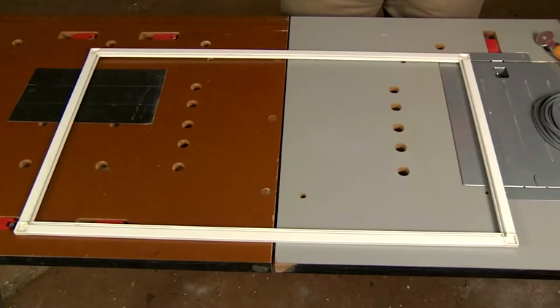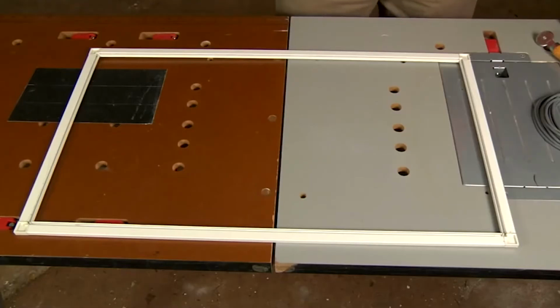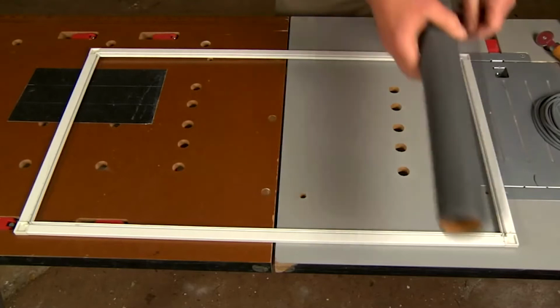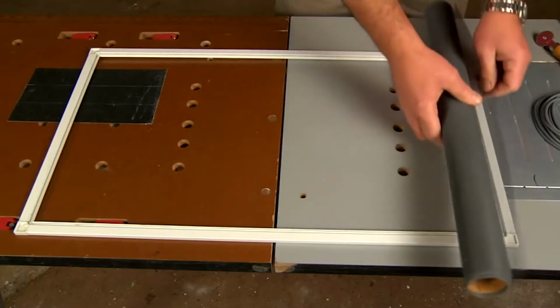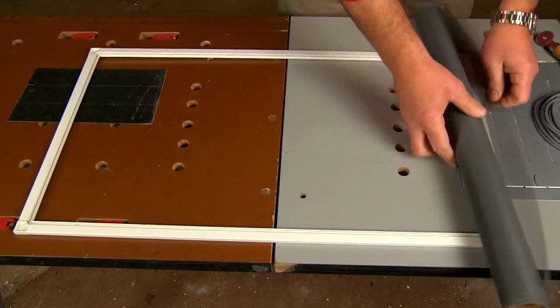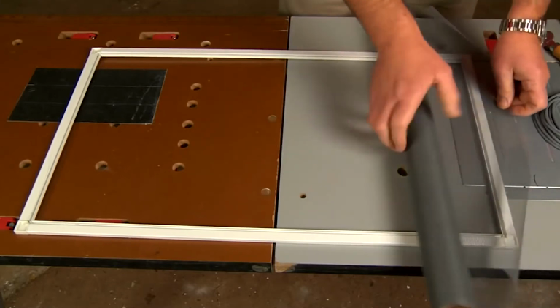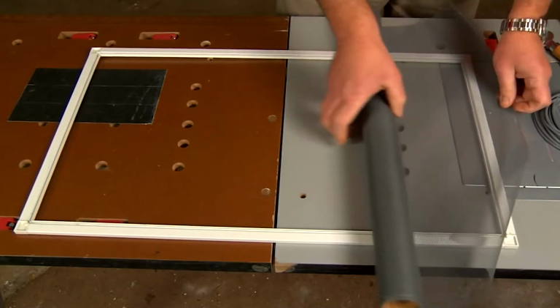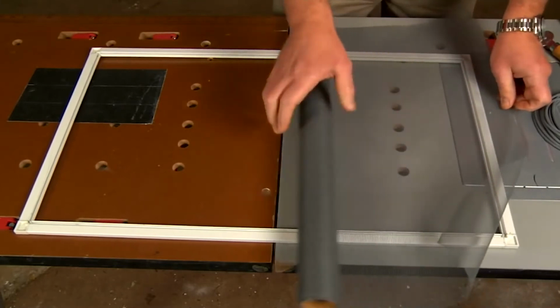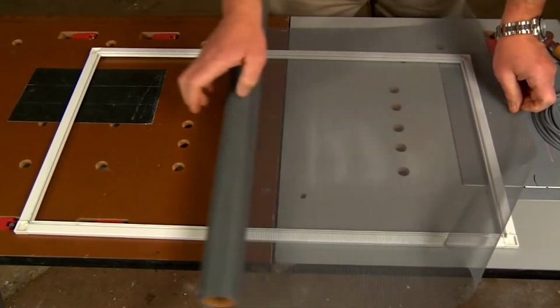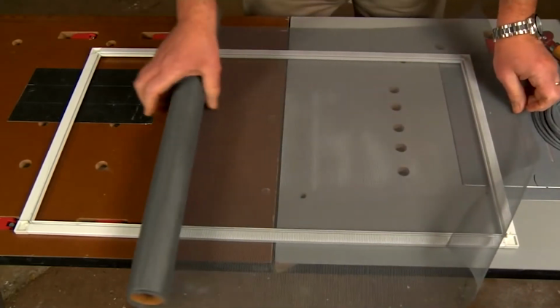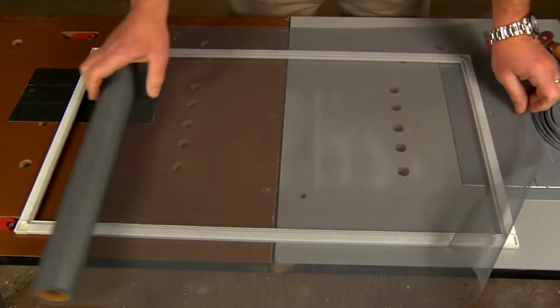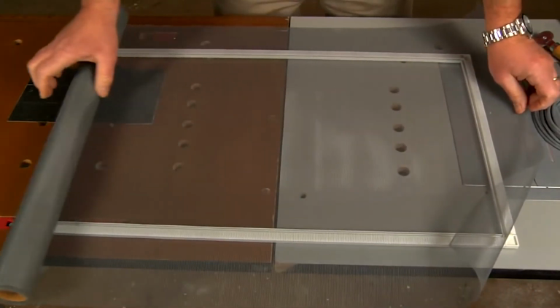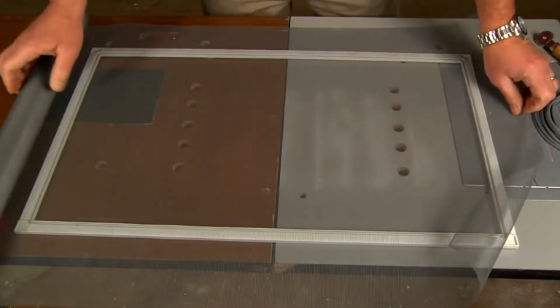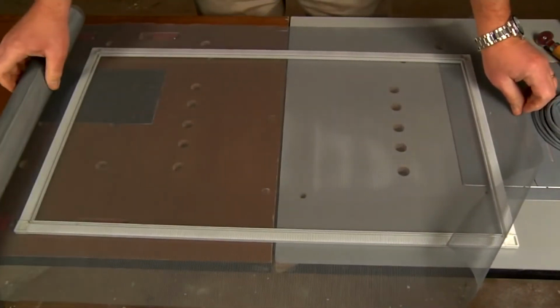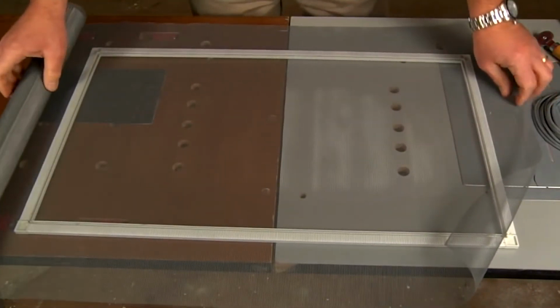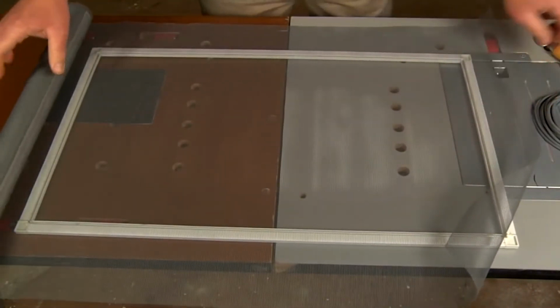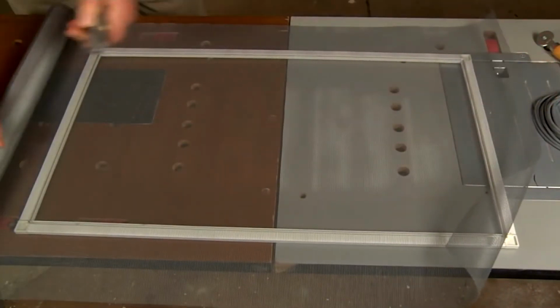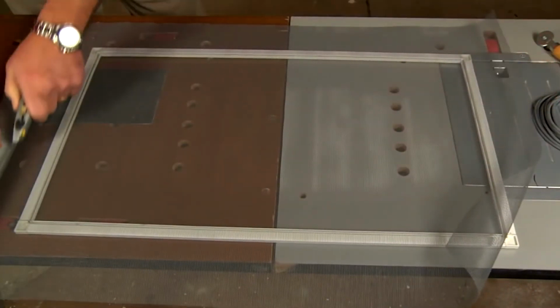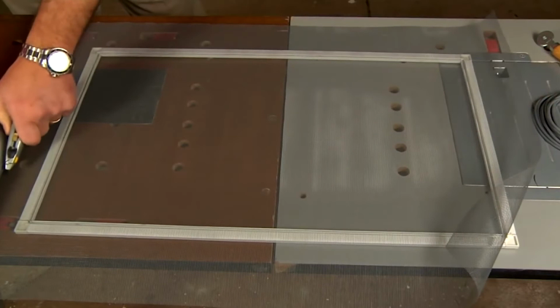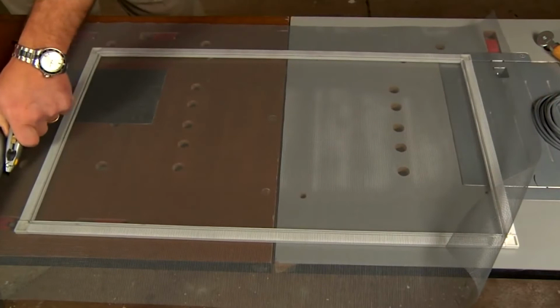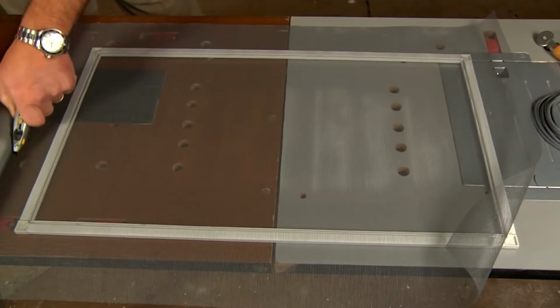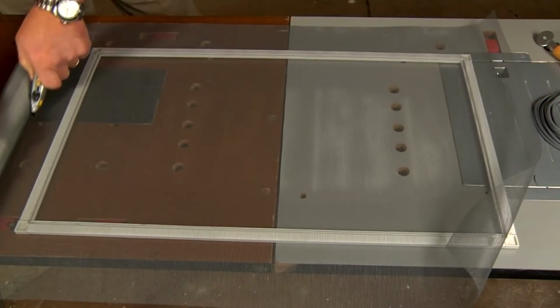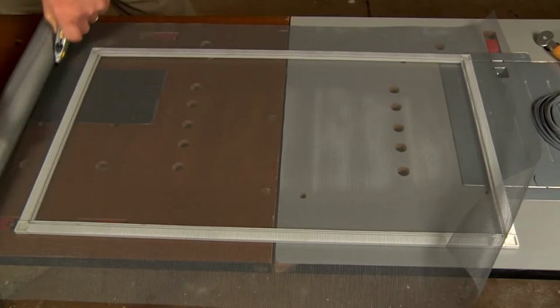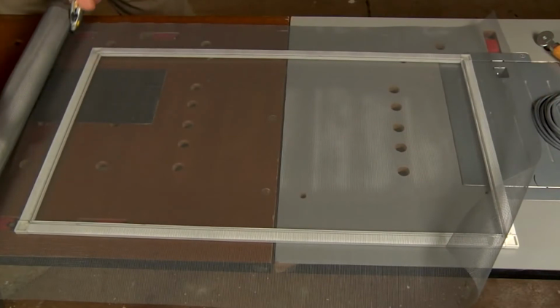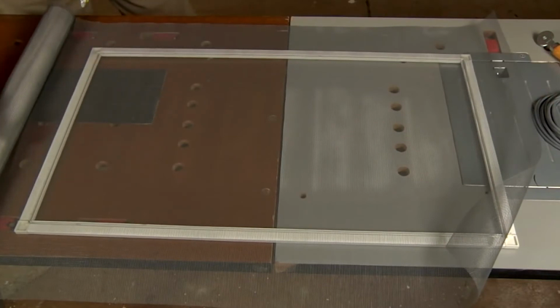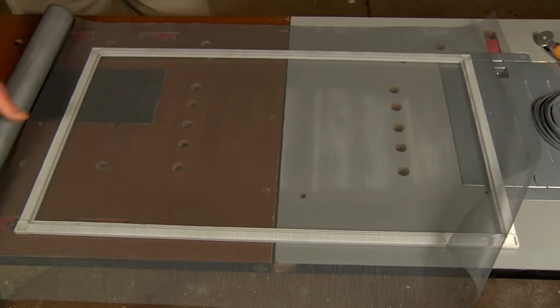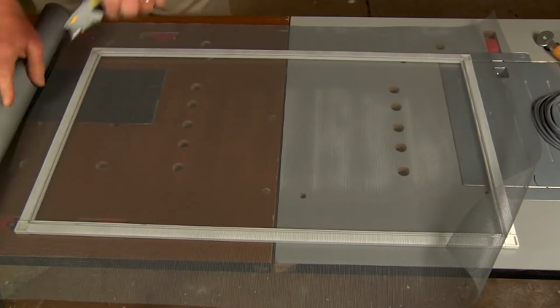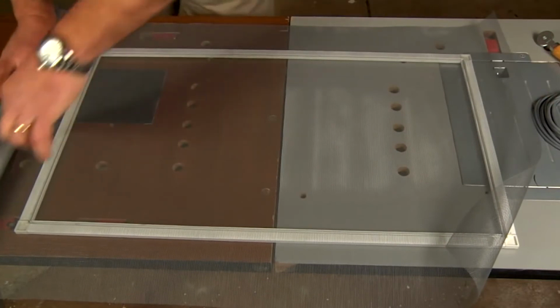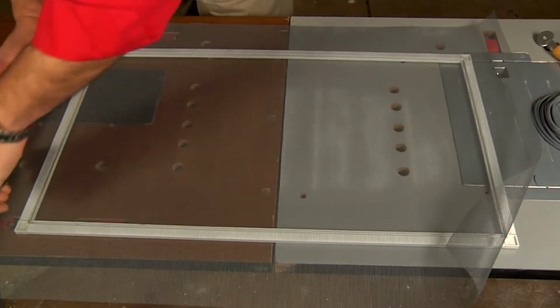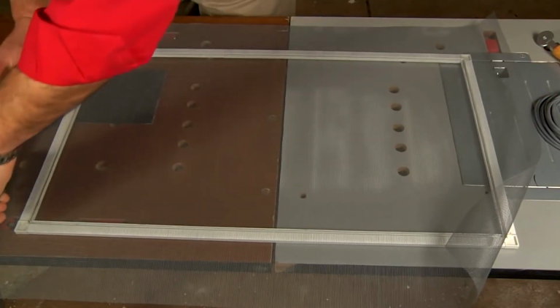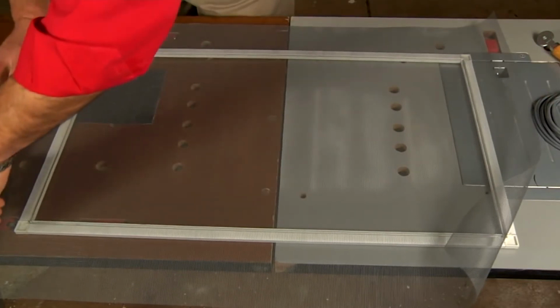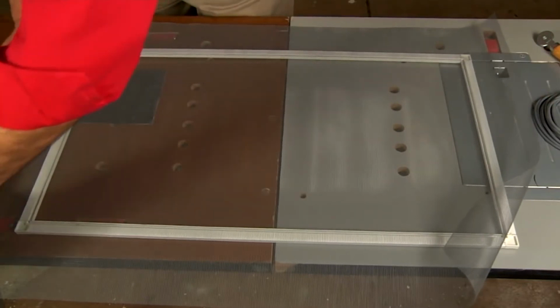Now it's time to roll out the screen. Allow it to overhang the frame and then use a sharp utility knife to cut it so that the roll doesn't get in your way as you're installing the spline.